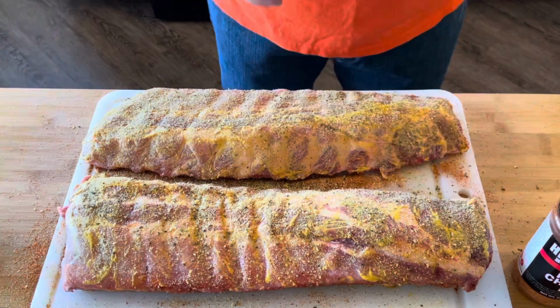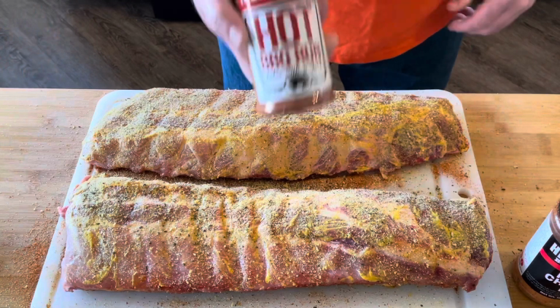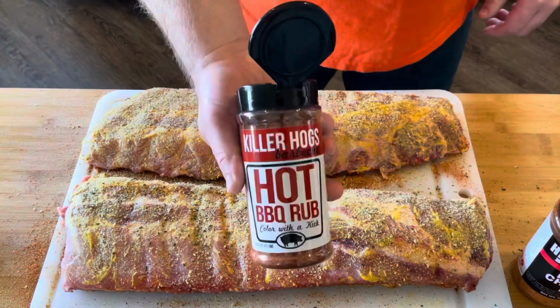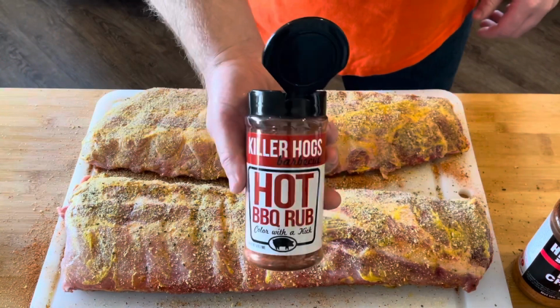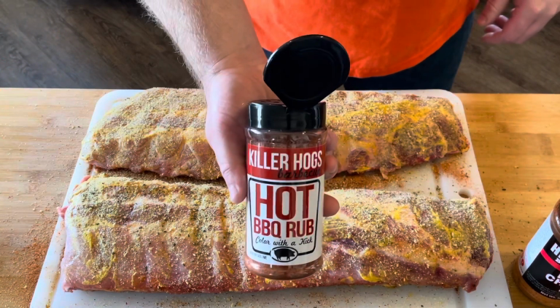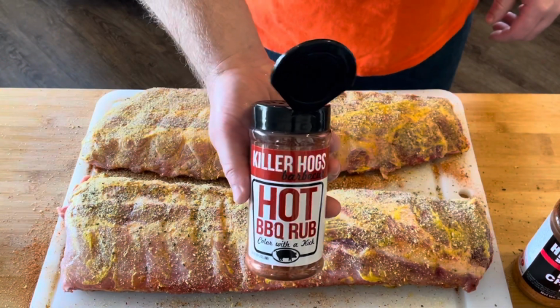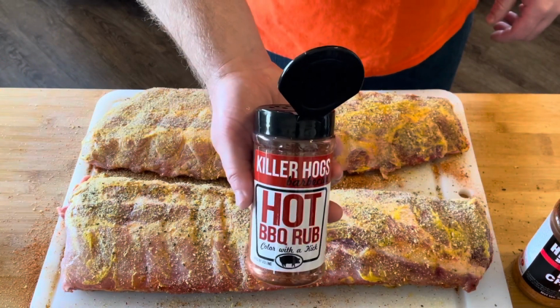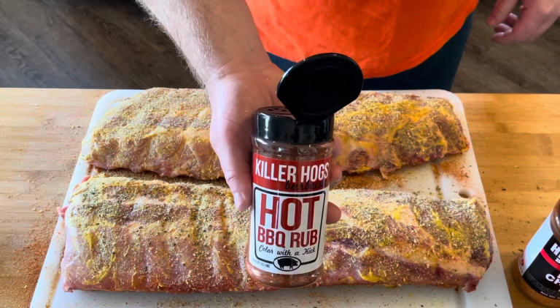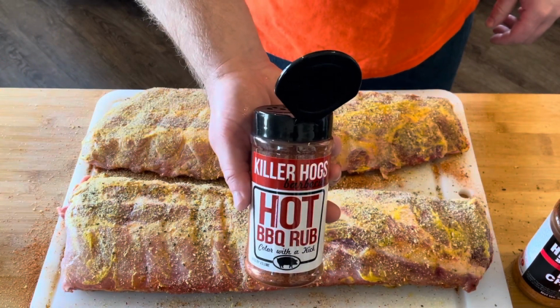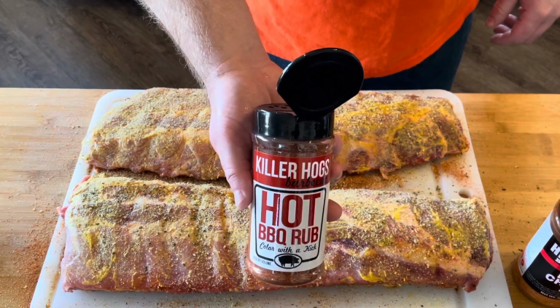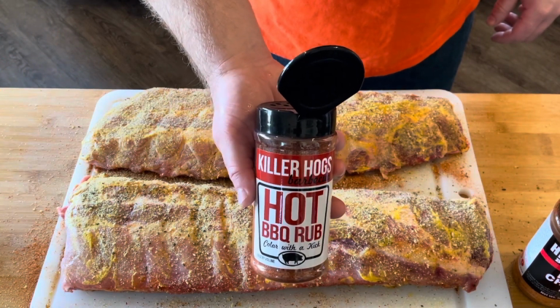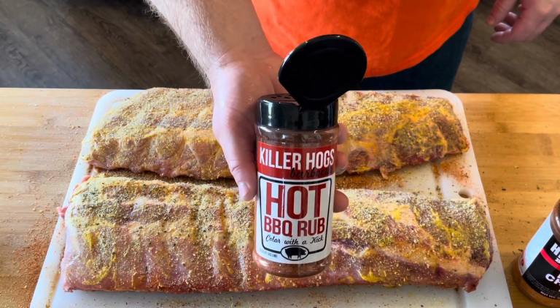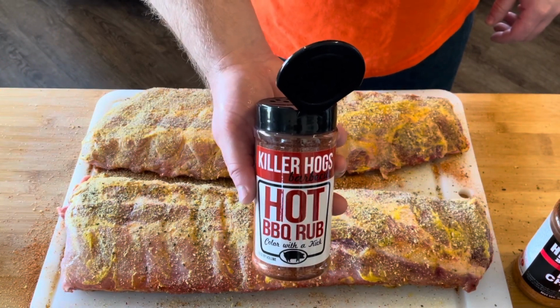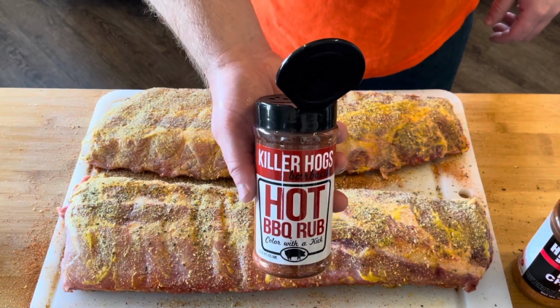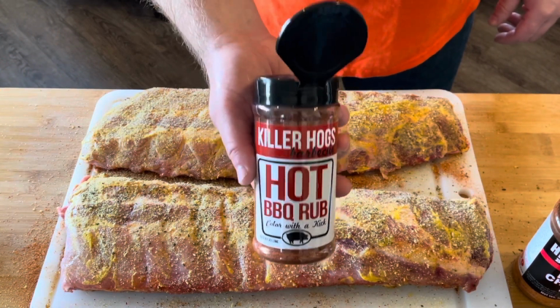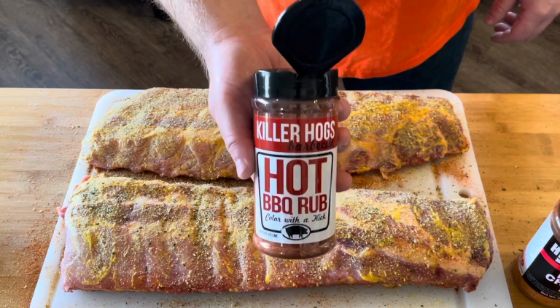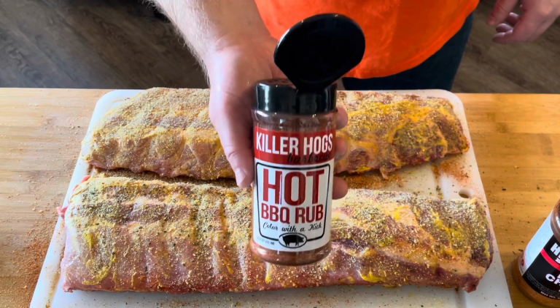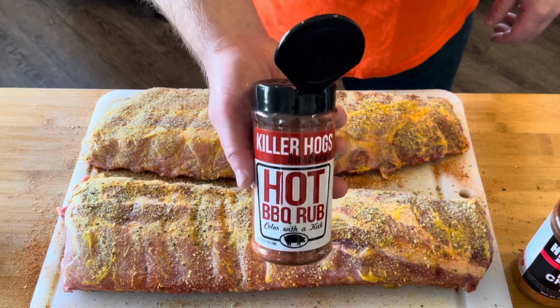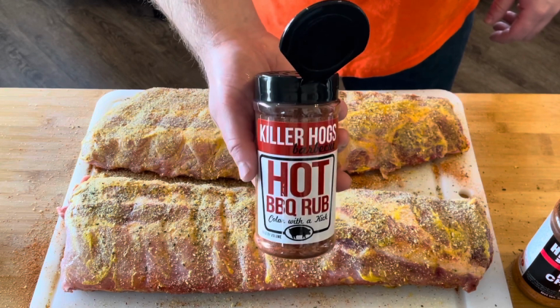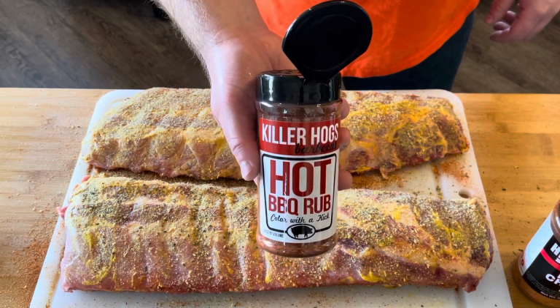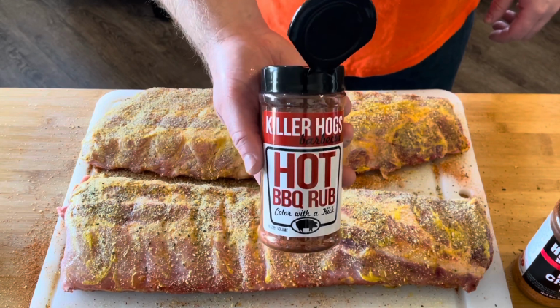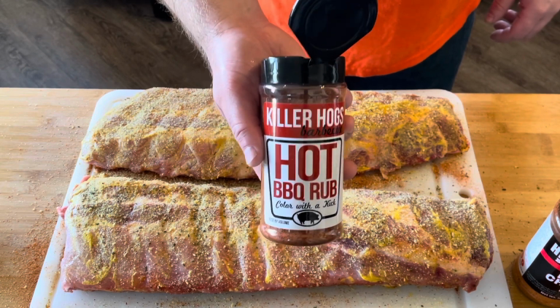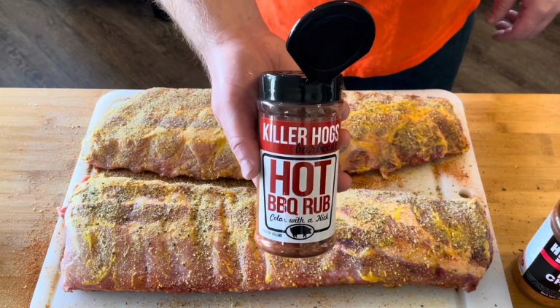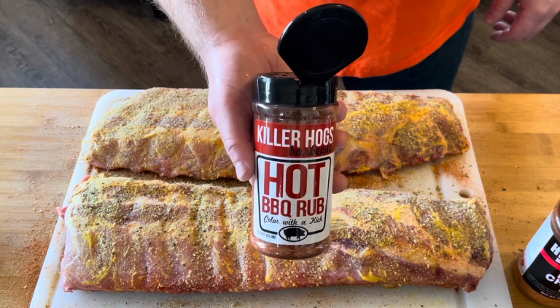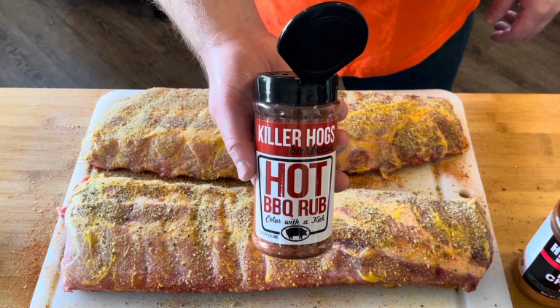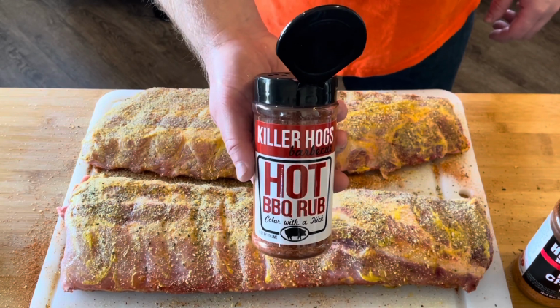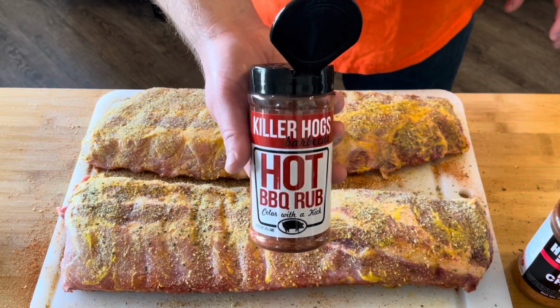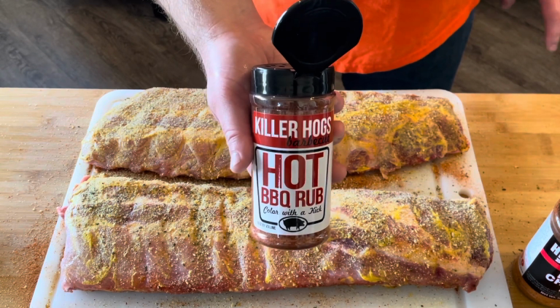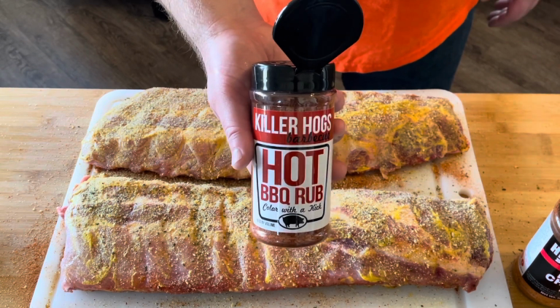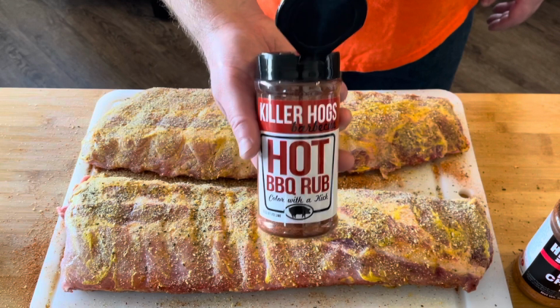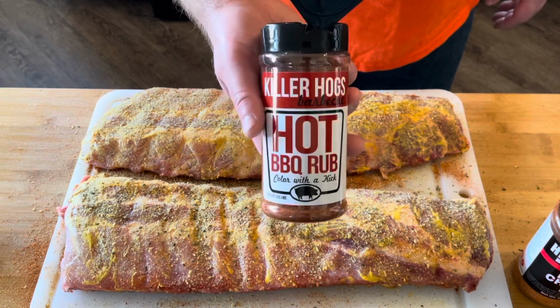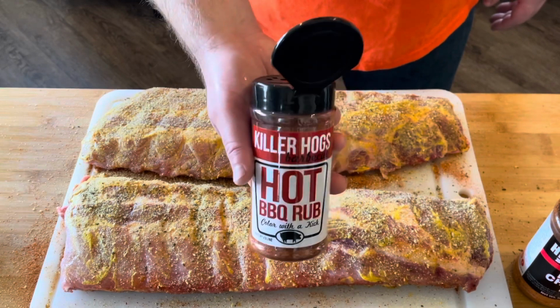For our next layer of rub, we're going to come over with the Killer Hogs hot barbecue rub. This is a really great all-purpose barbecue rub — a little bit of ancho chili in this, gives it a little kick of heat. I love this stuff.